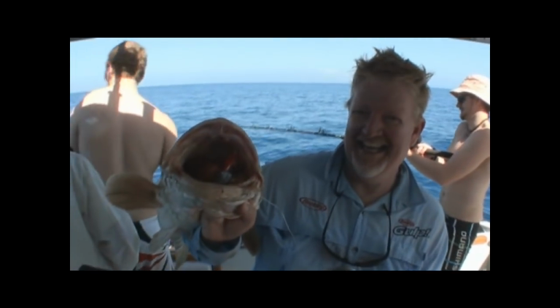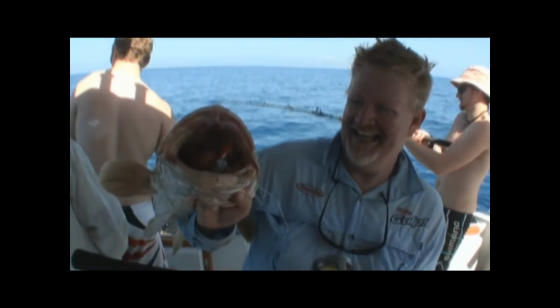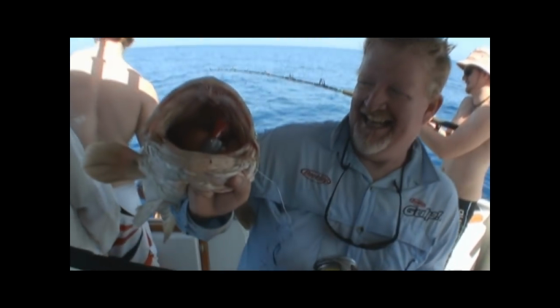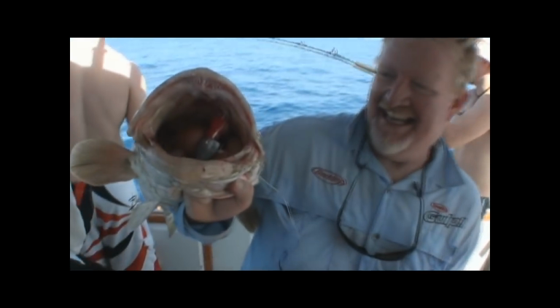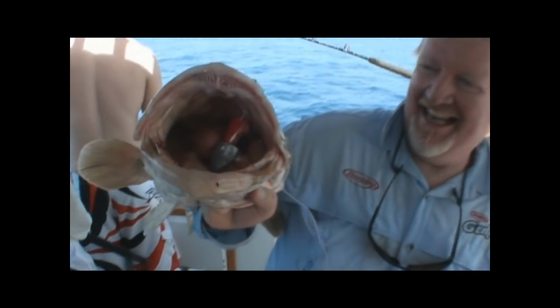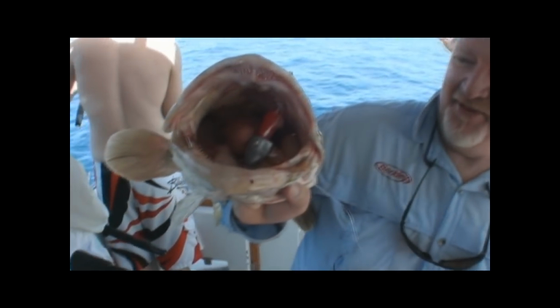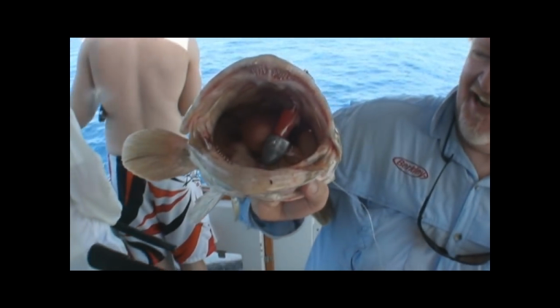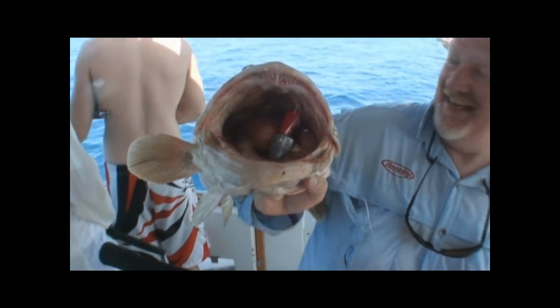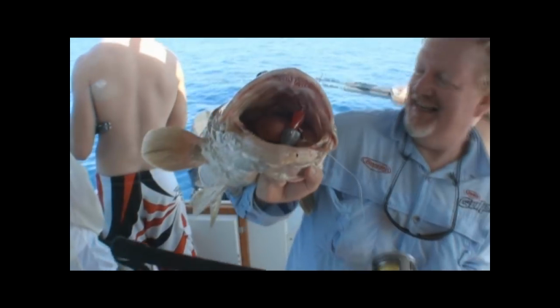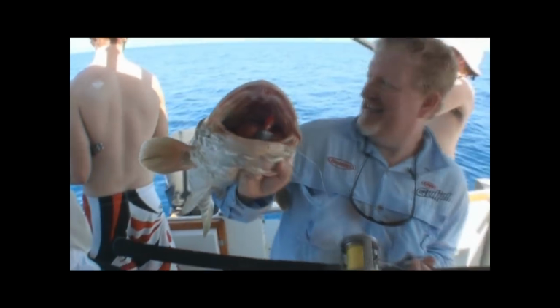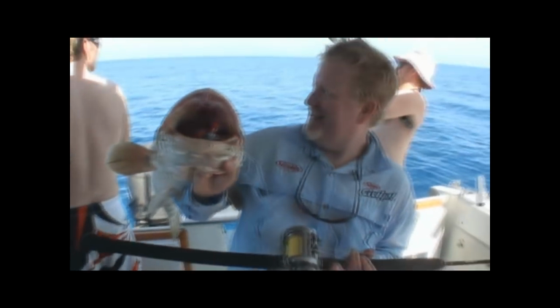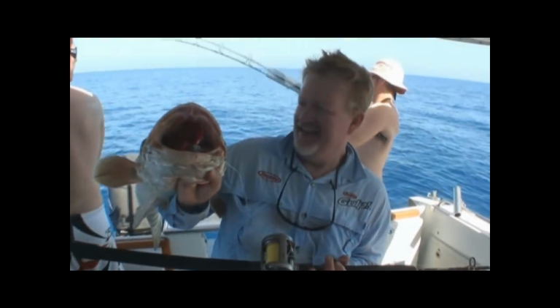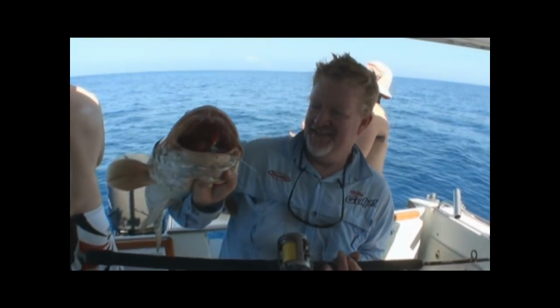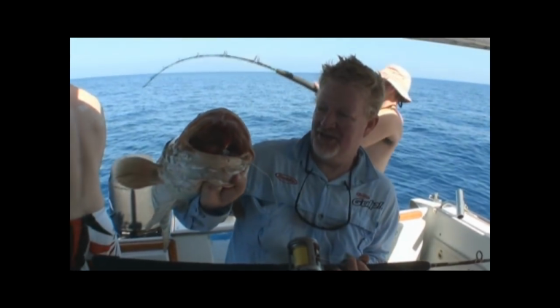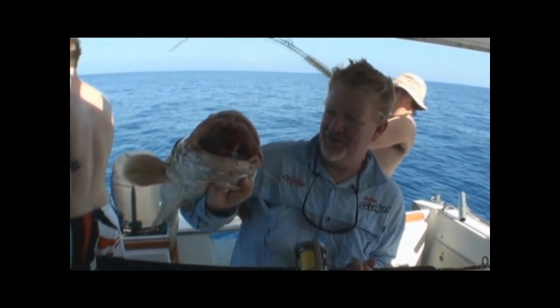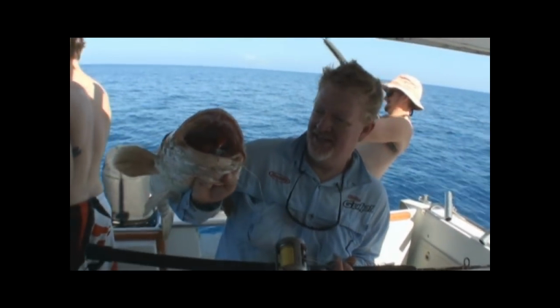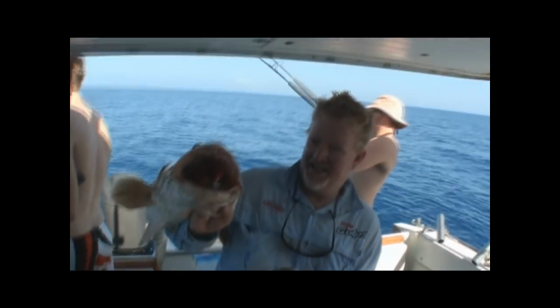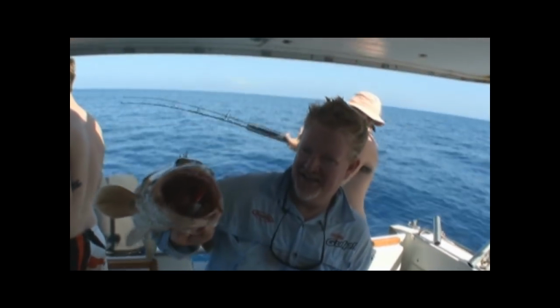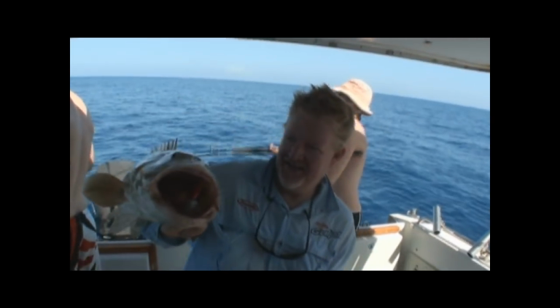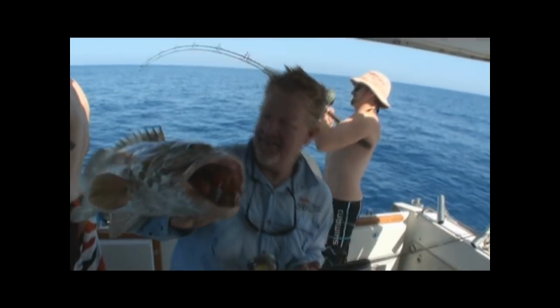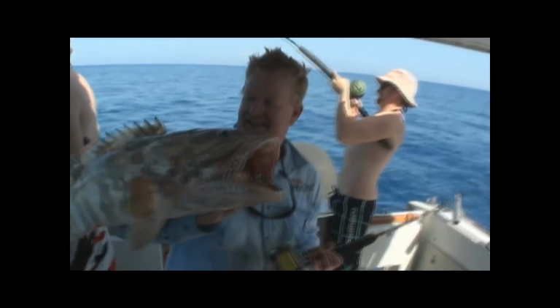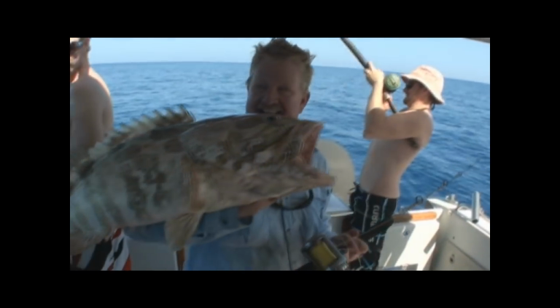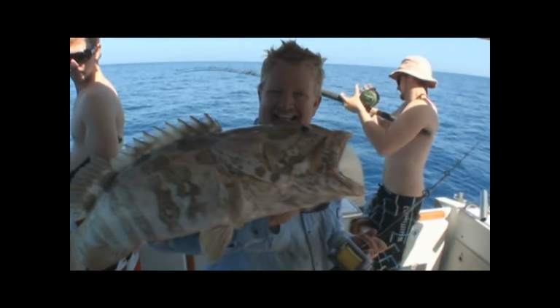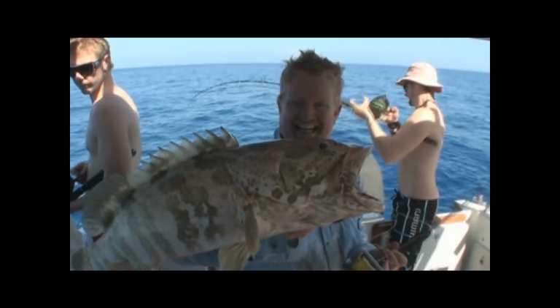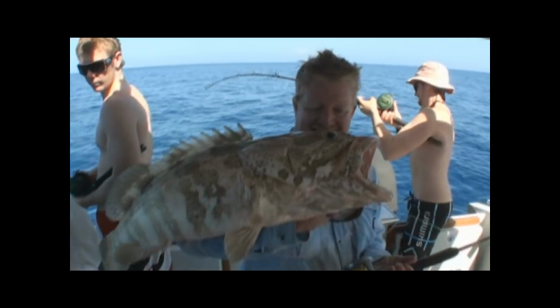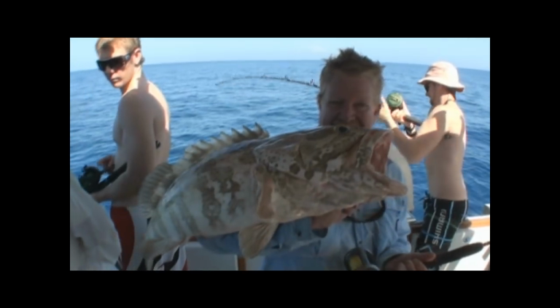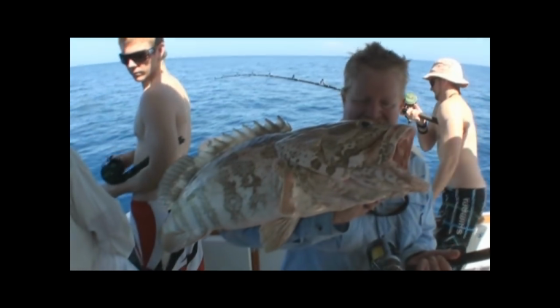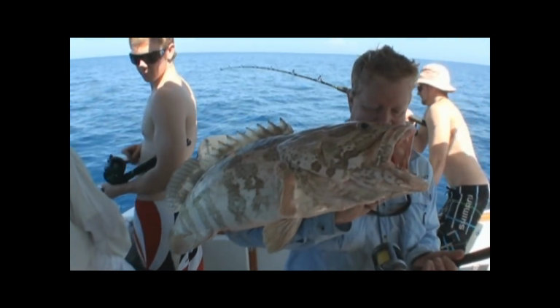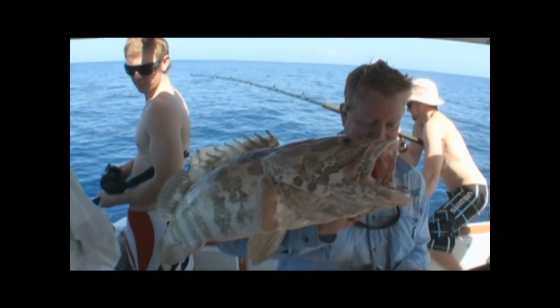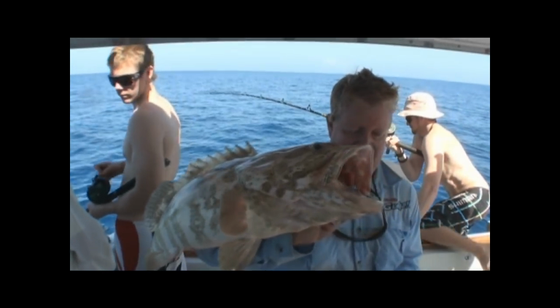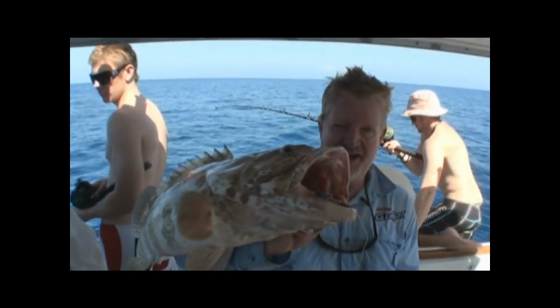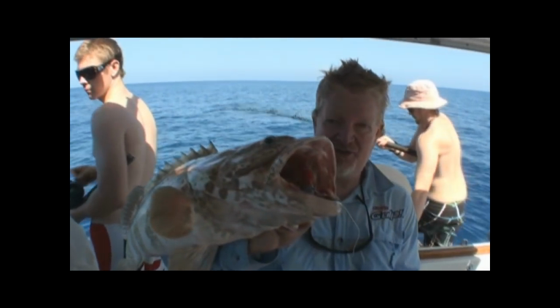Good one Graeme, on the plastics. You can see the jig there - a soft plastic. Berkley Gulps. Nice one.